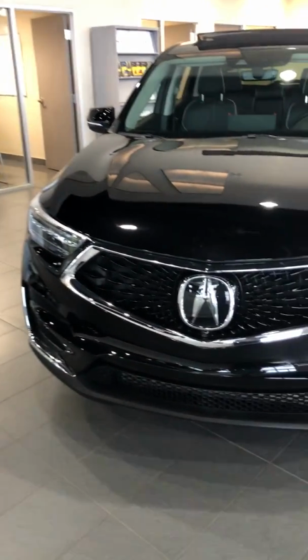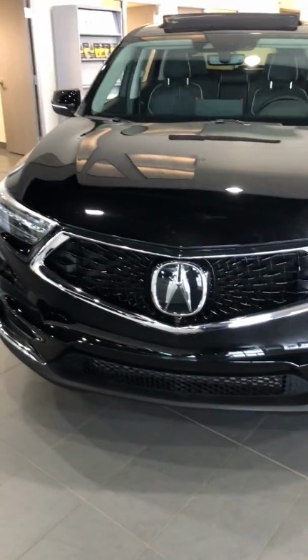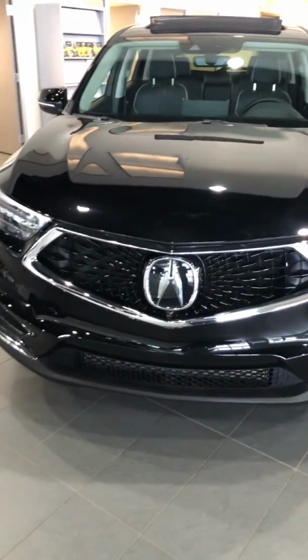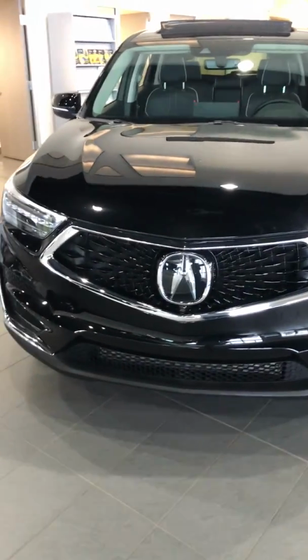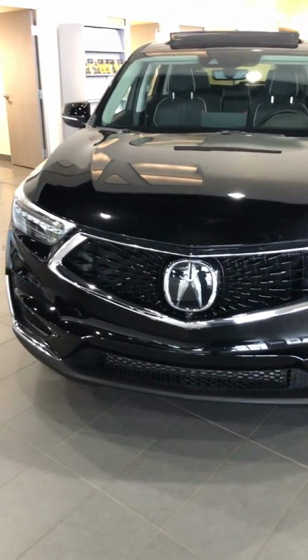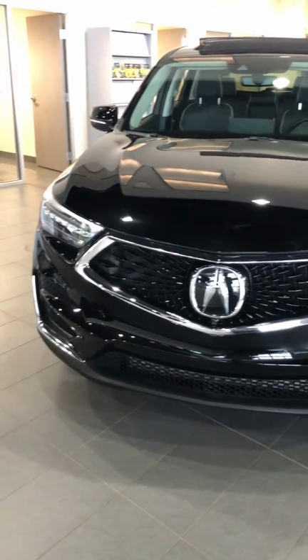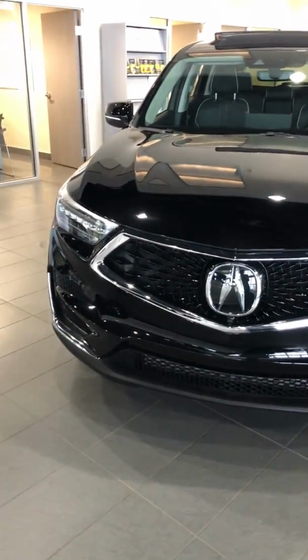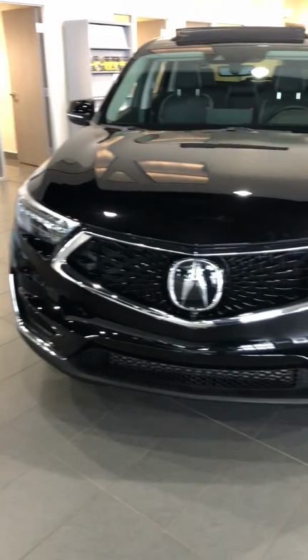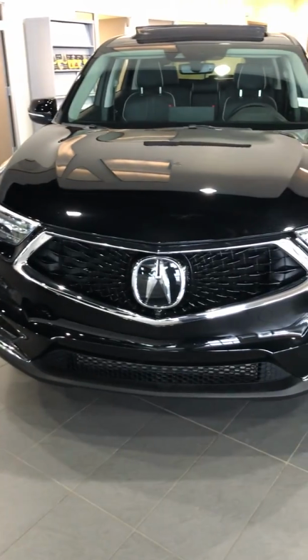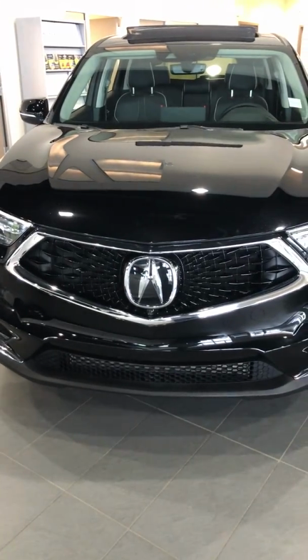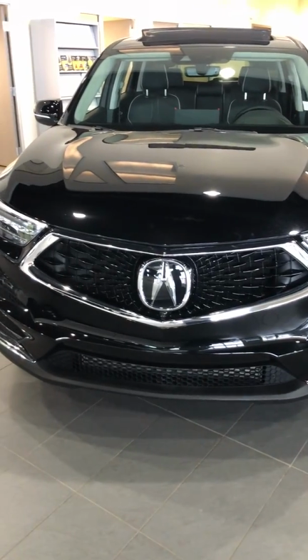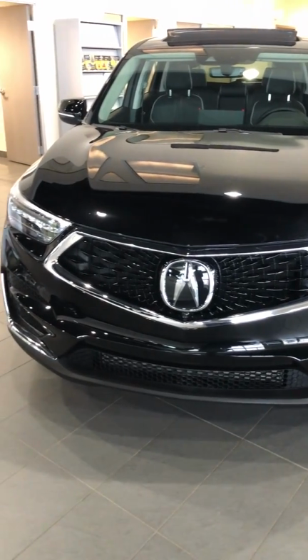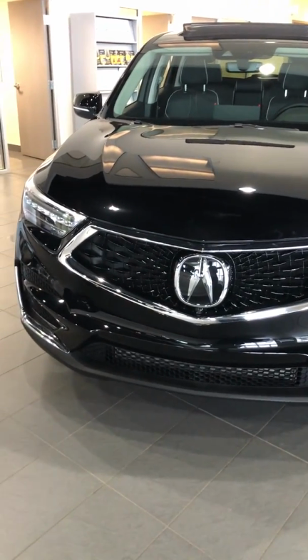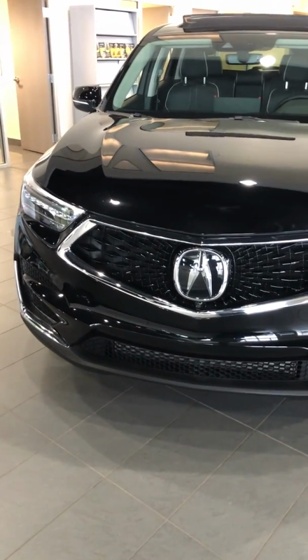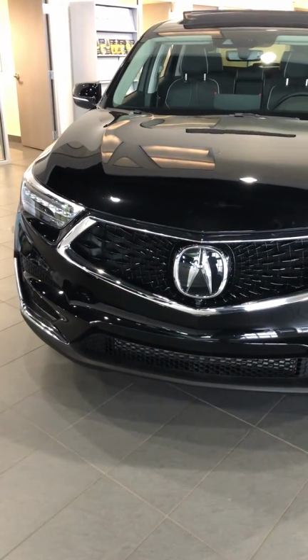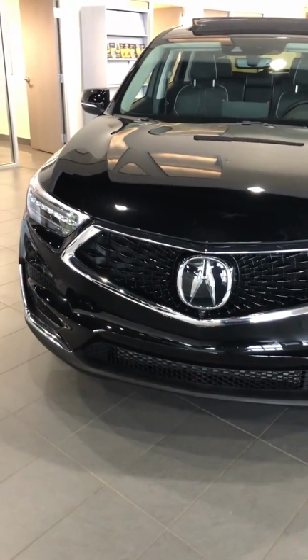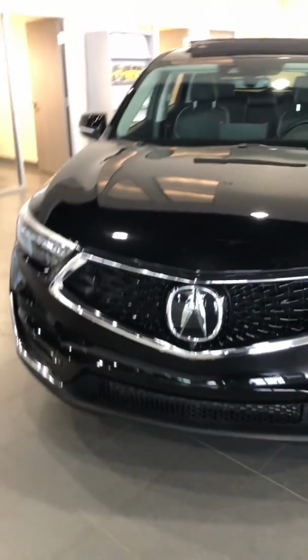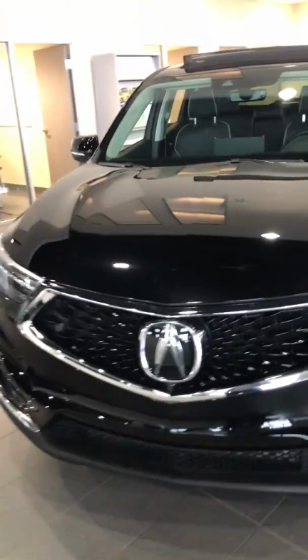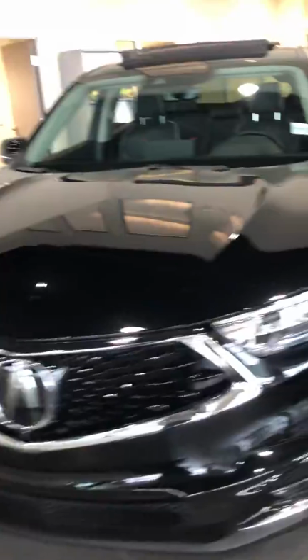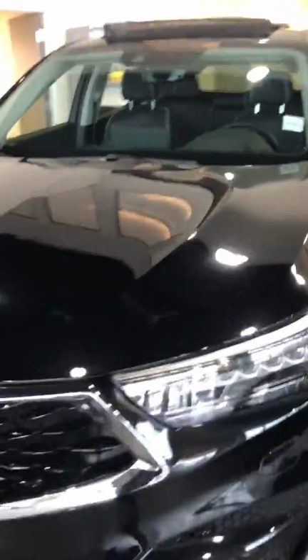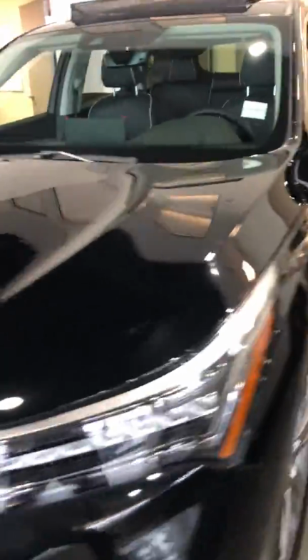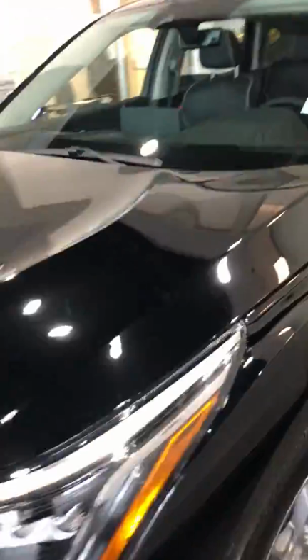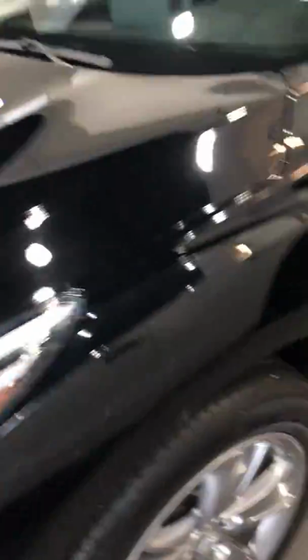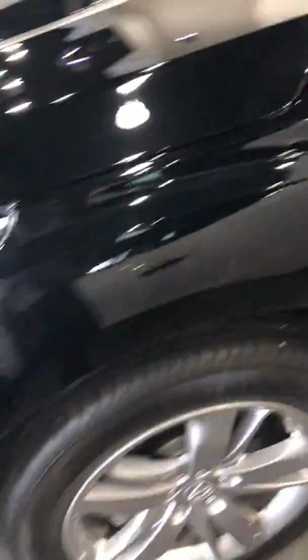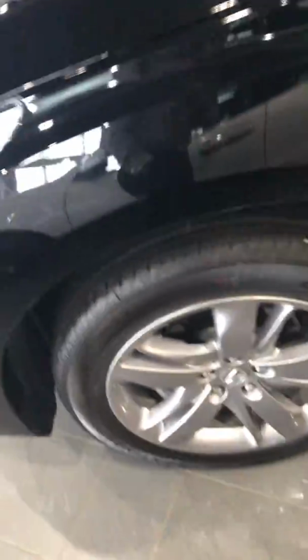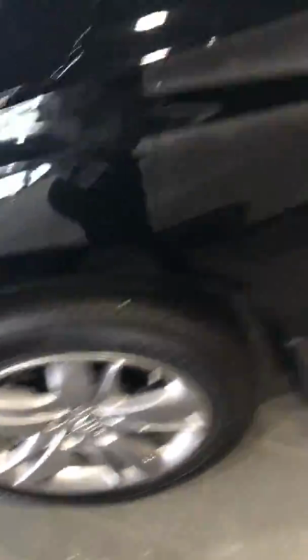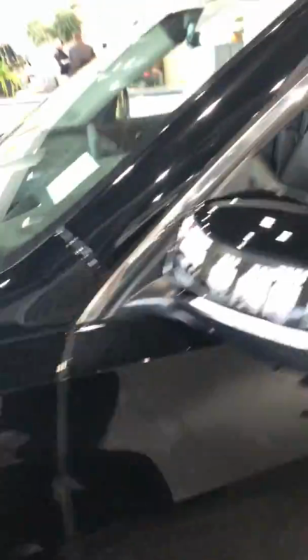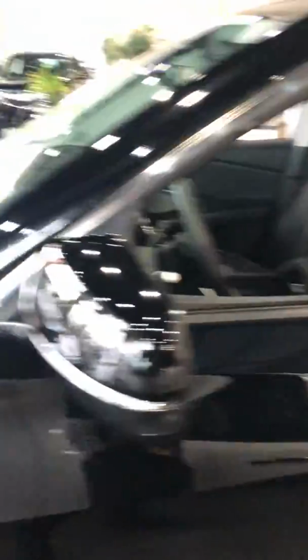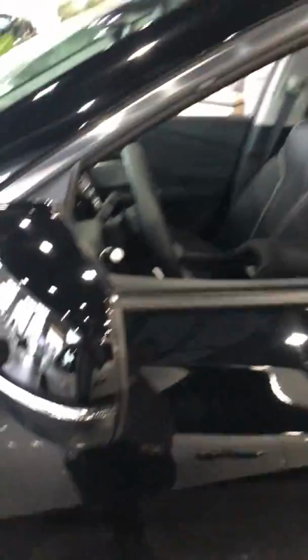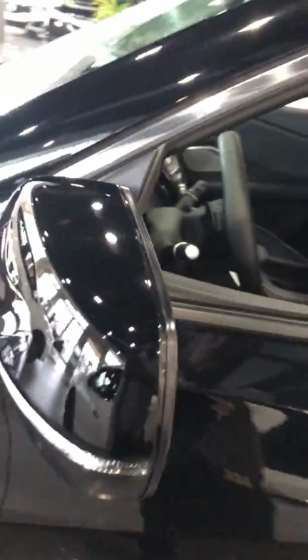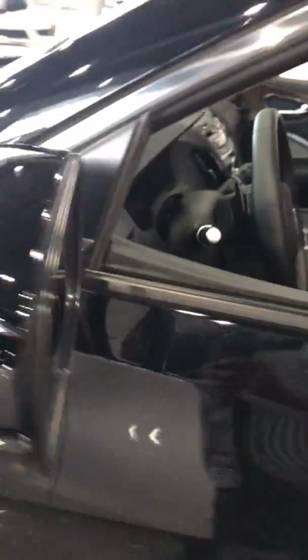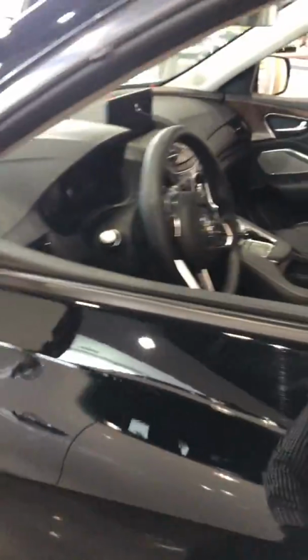It's been completely redesigned this year. It has a nice new front fascia, diamond pentagon. This is the tech trim level. You have the LED jewel eye lights, 19-inch rims on there, and a side repeater on the mirror.